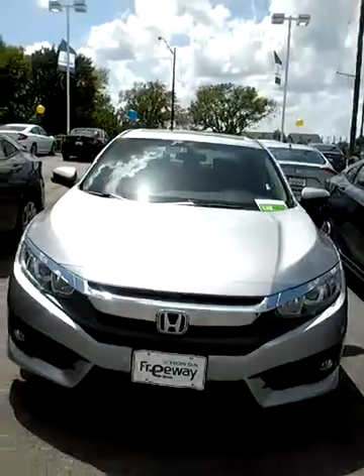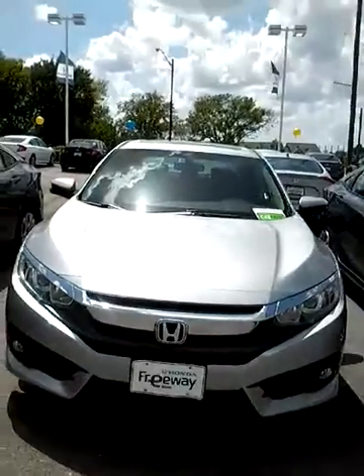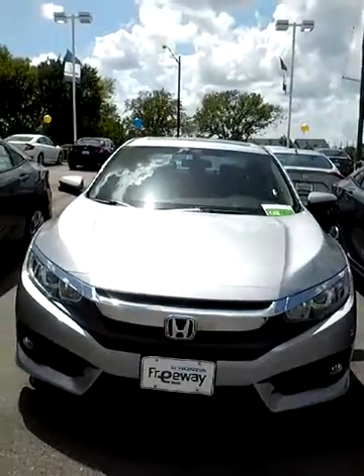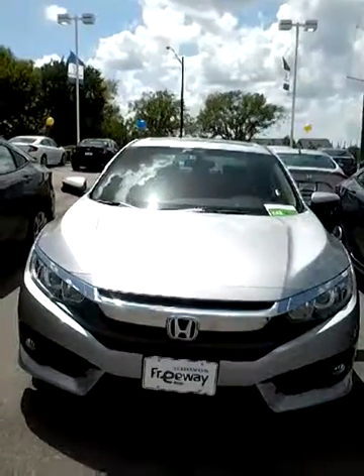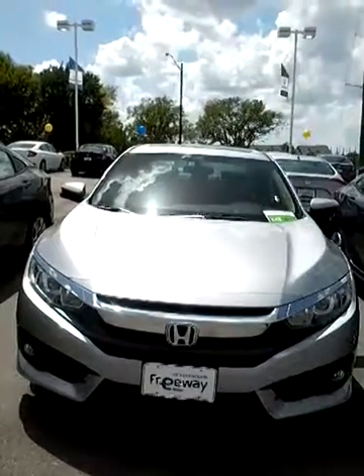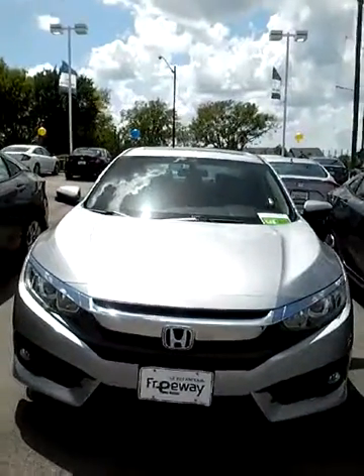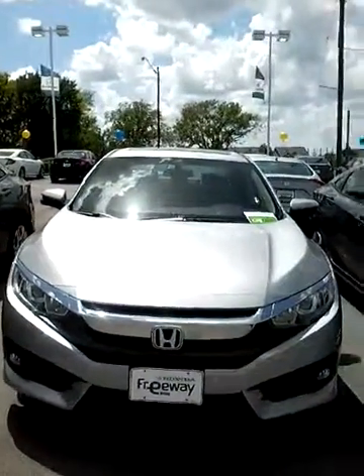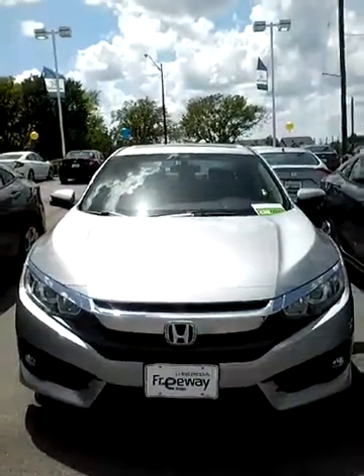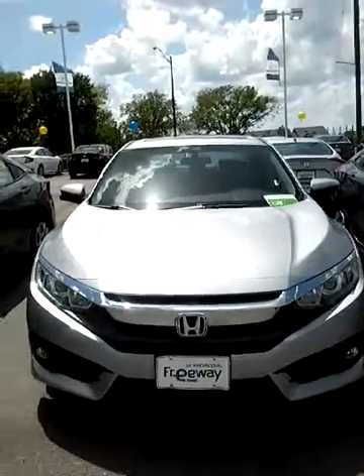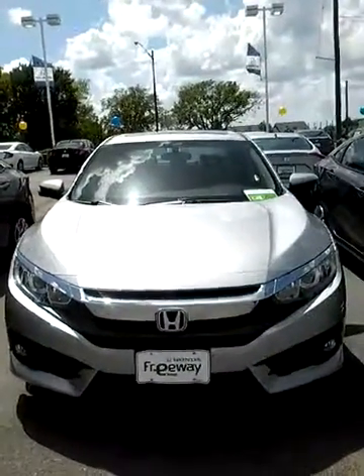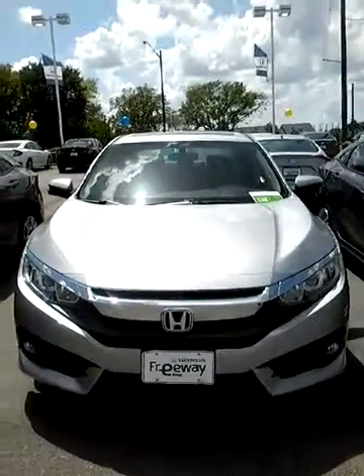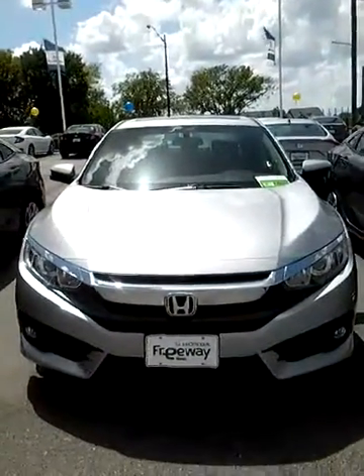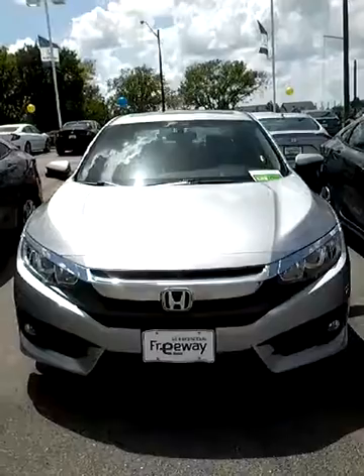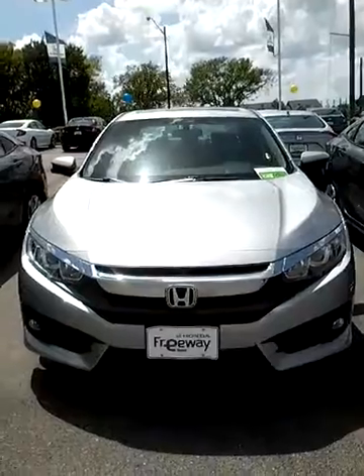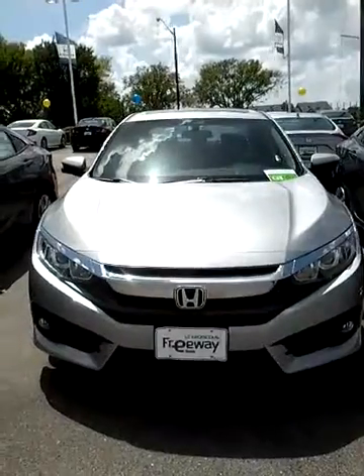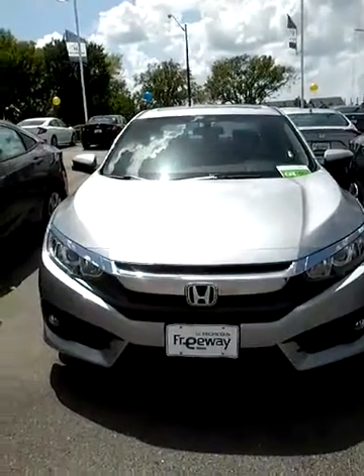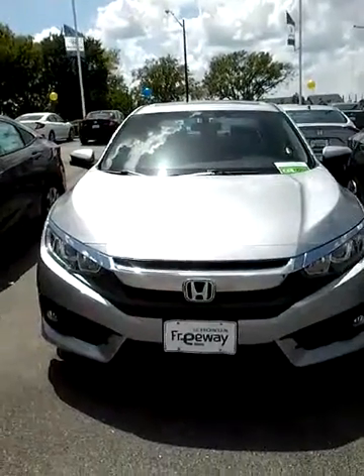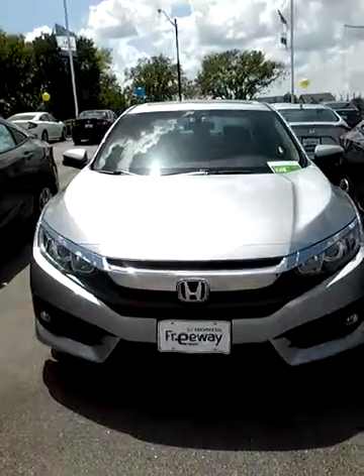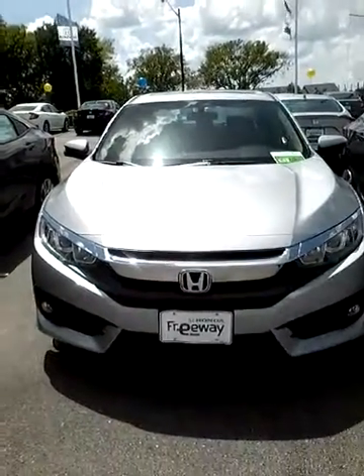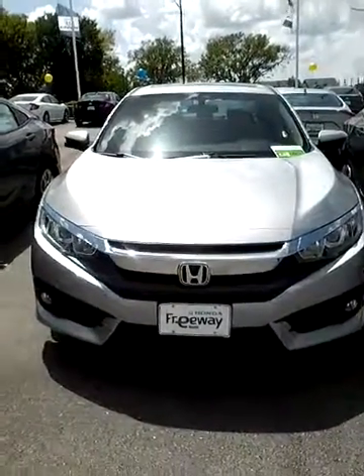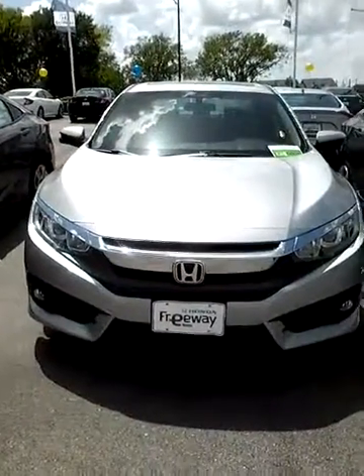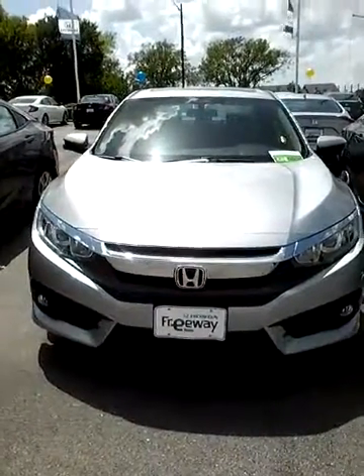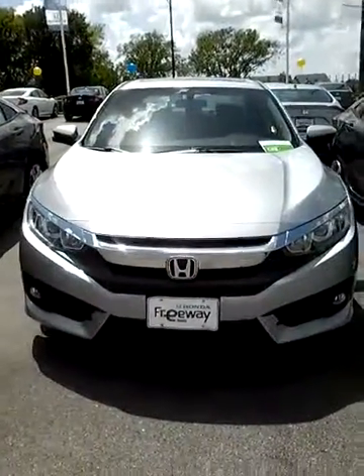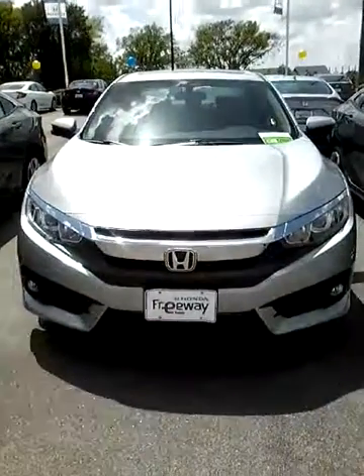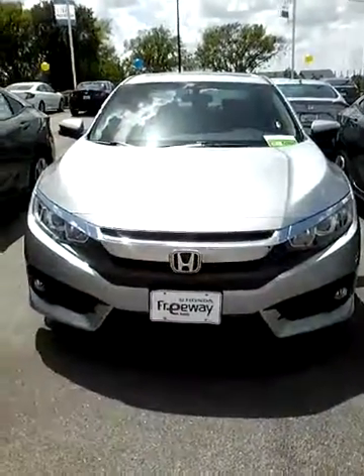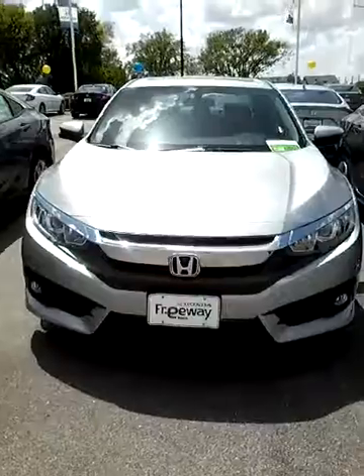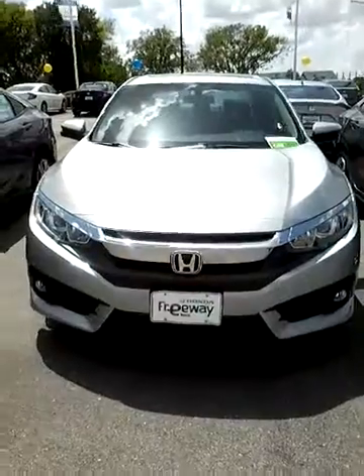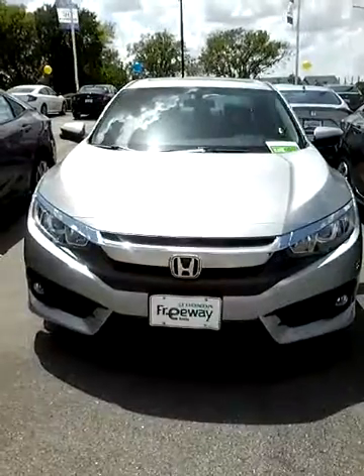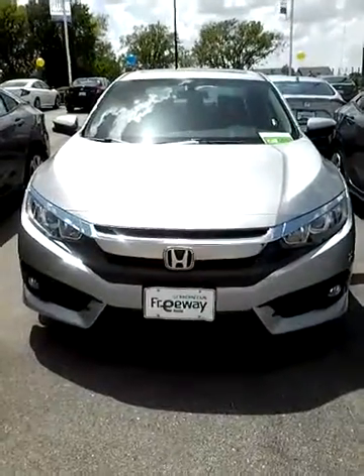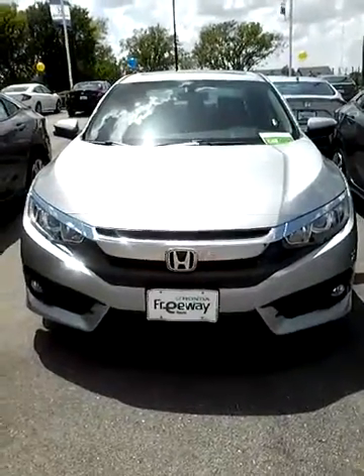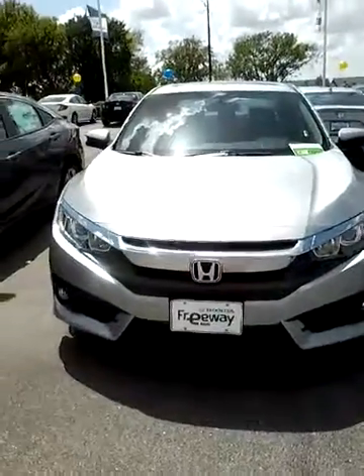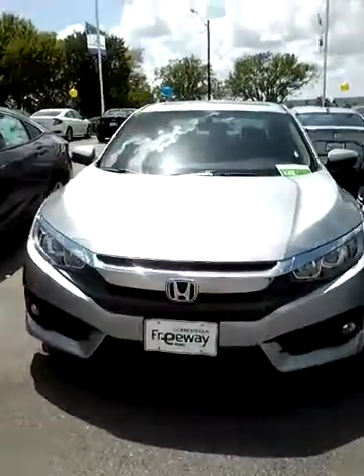This is Annie at Freeway Honda, and I wanted to thank you so much for your inquiry about the 2016 Honda Accord EX Edition. This is the silver one that we have, and I'm going to show you a quick video of what it looks like from the outside to the inside.